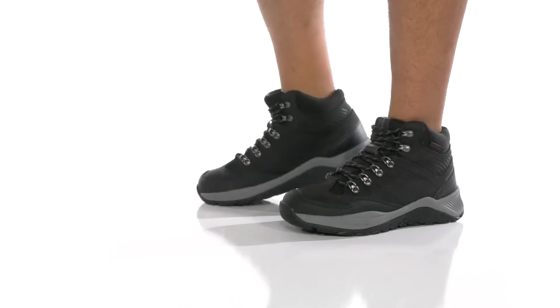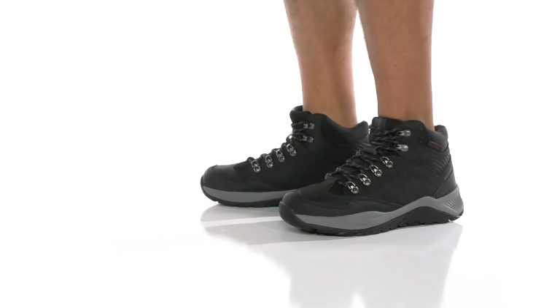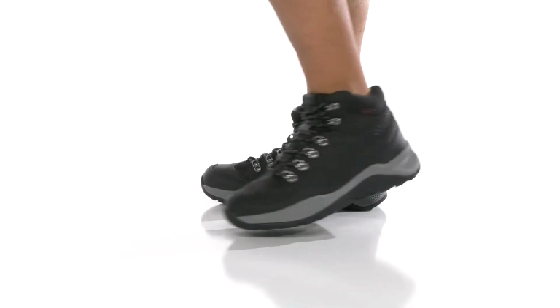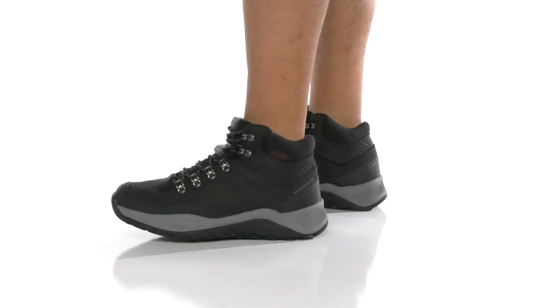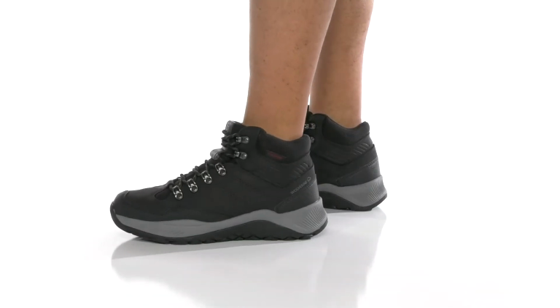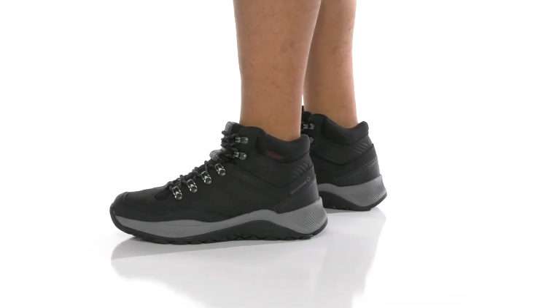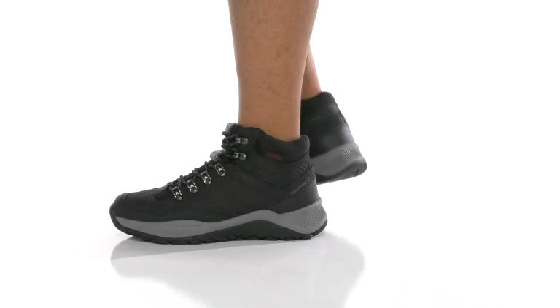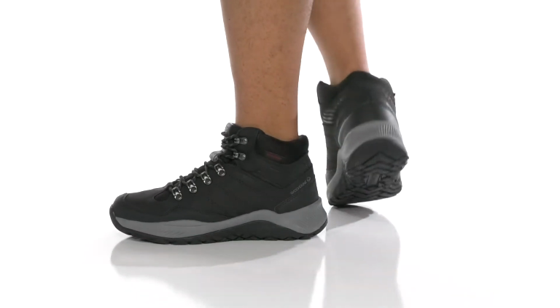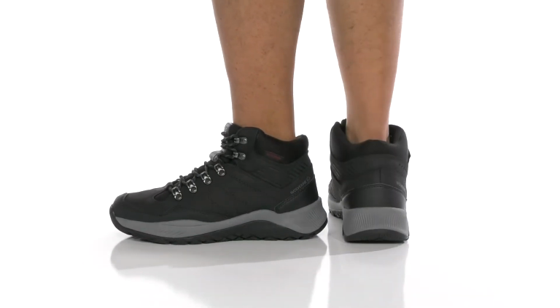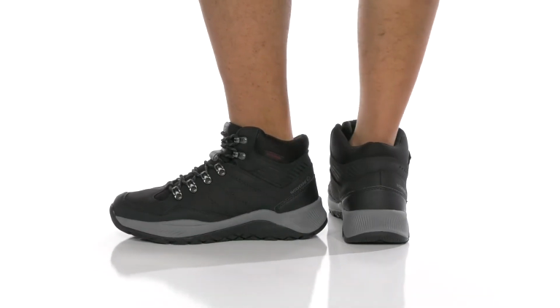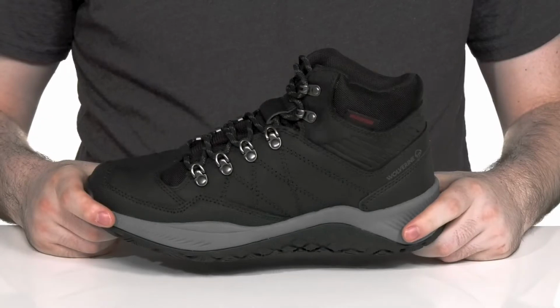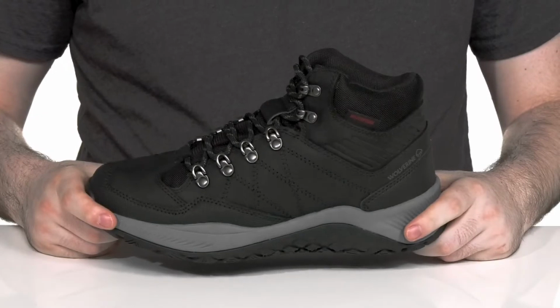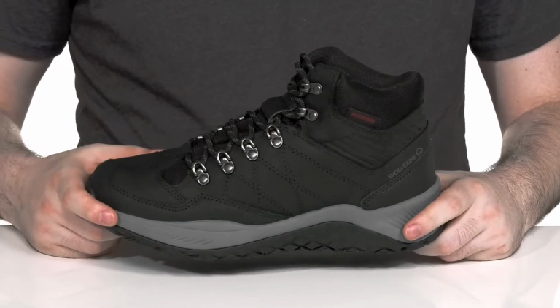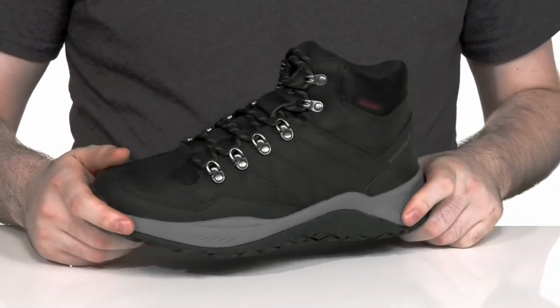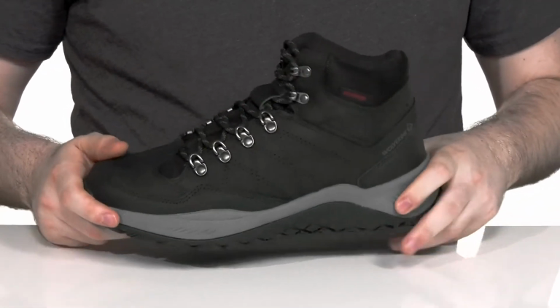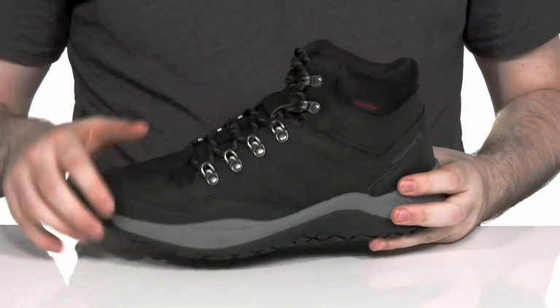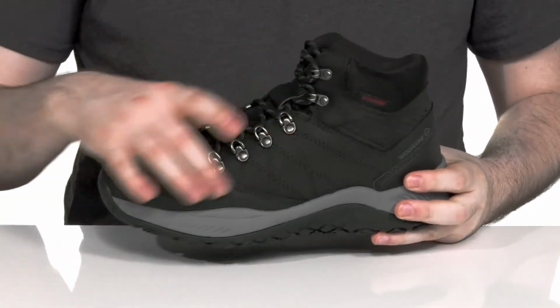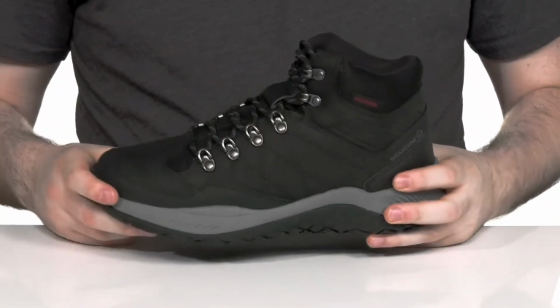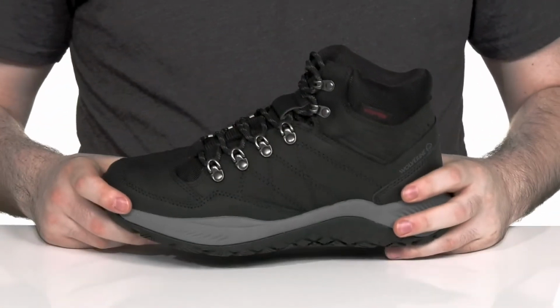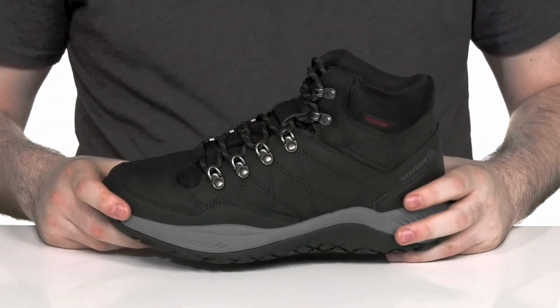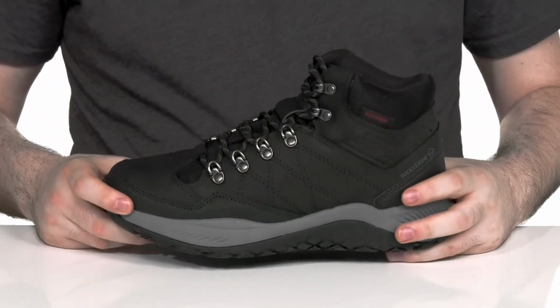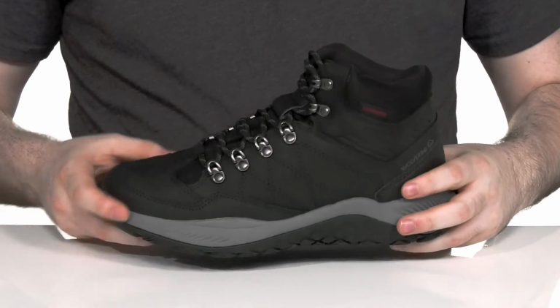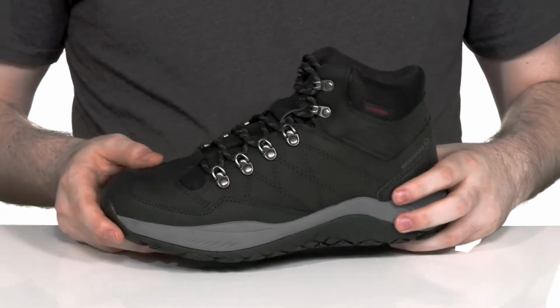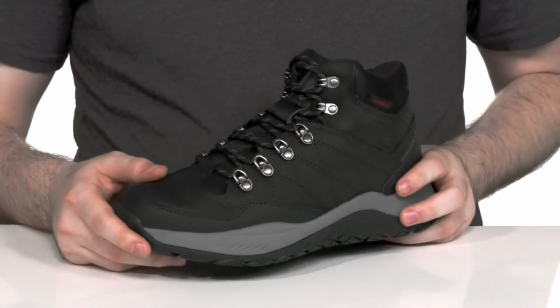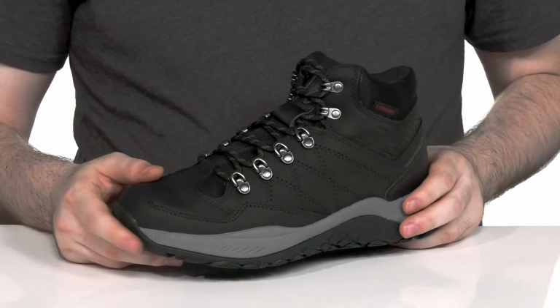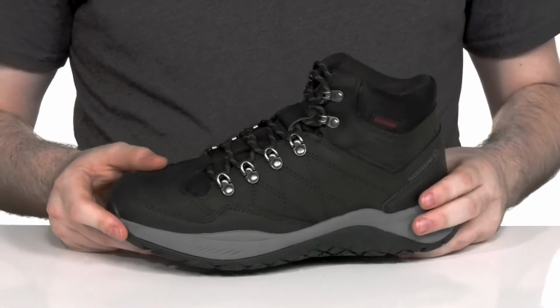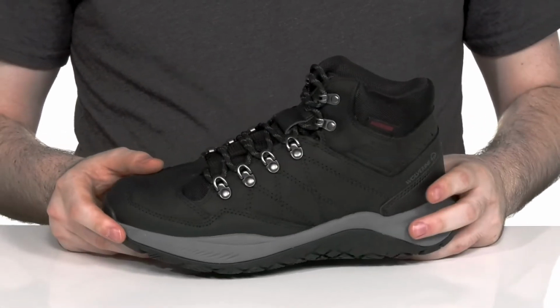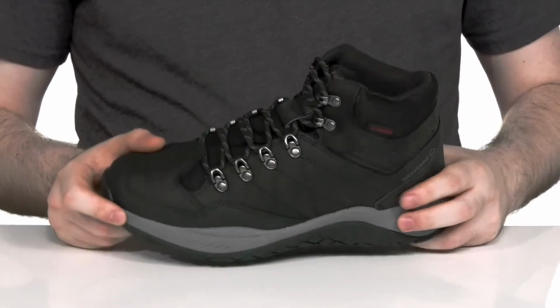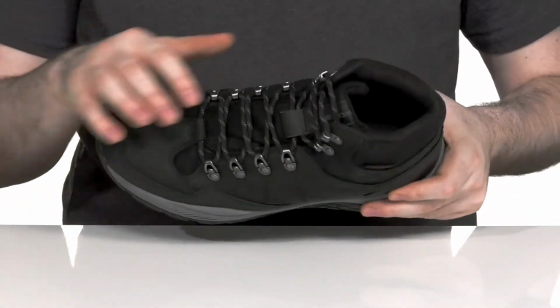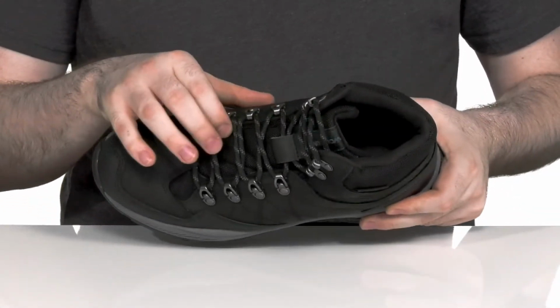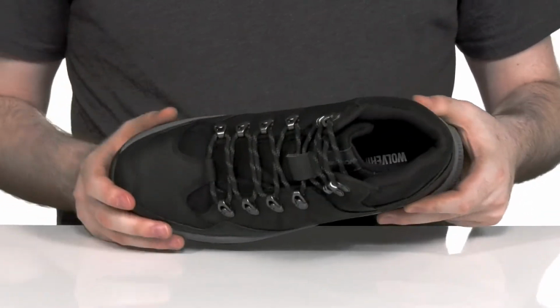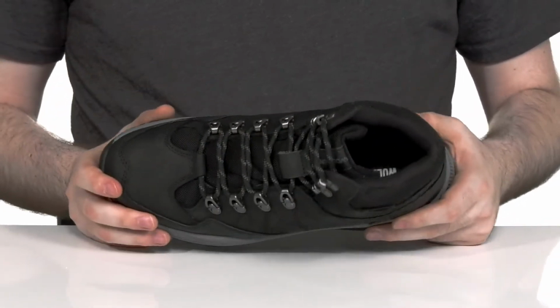Get outside and enjoy your day this summer in this supportive hiking boot from Wolverine. This Heritage Hiker uses a waterproof full grain leather upper. It's very clean with a hearty look, perfect for the outdoors, using a gusseted tongue to keep out debris.